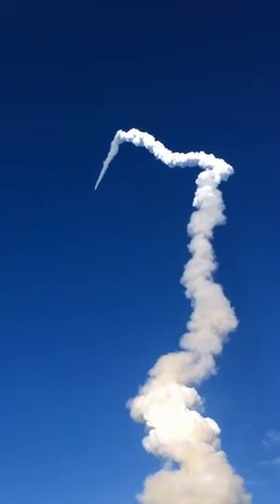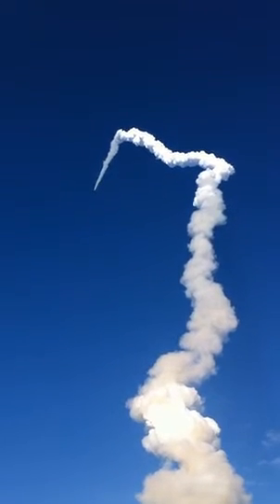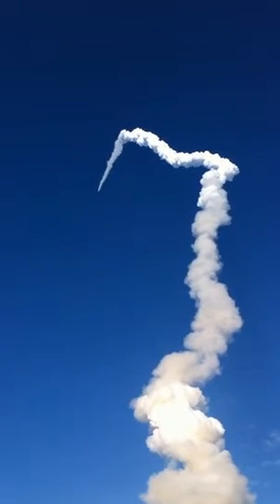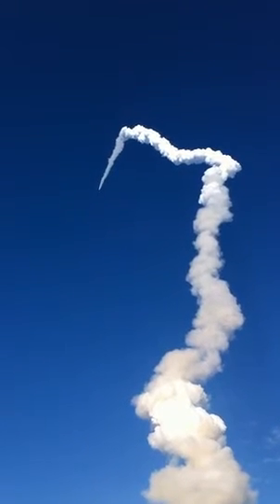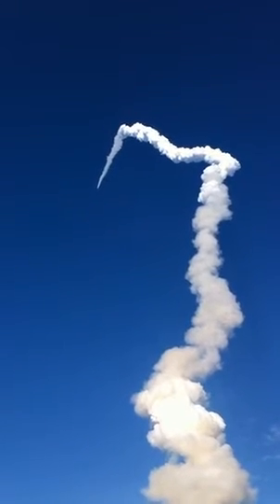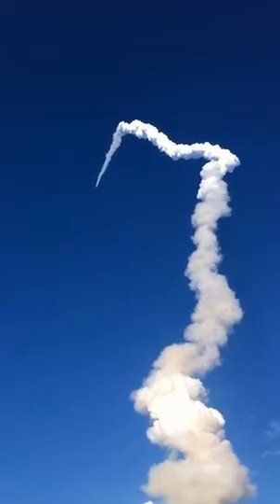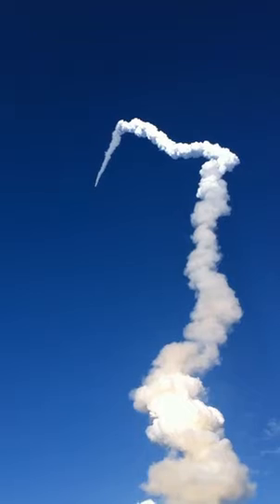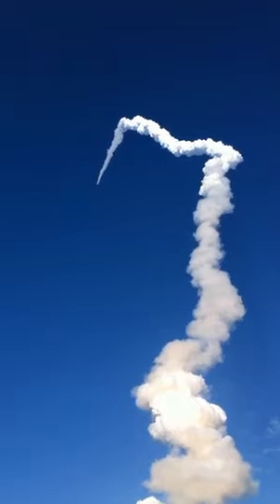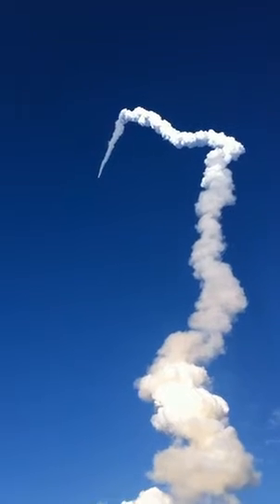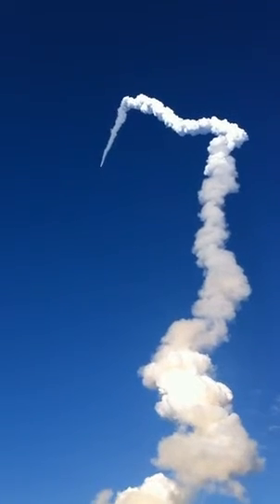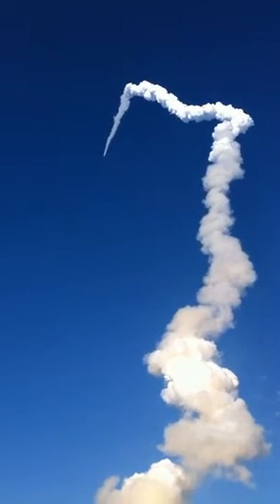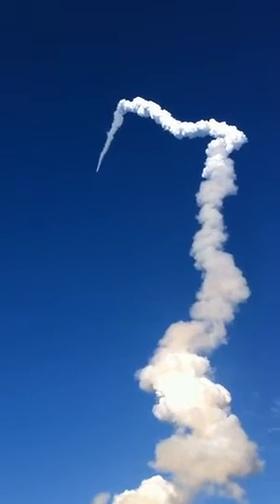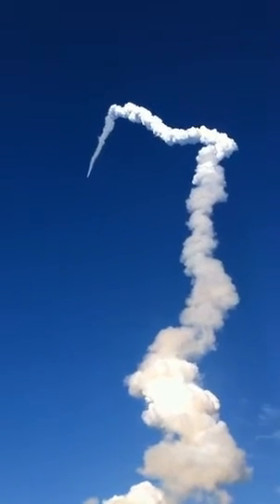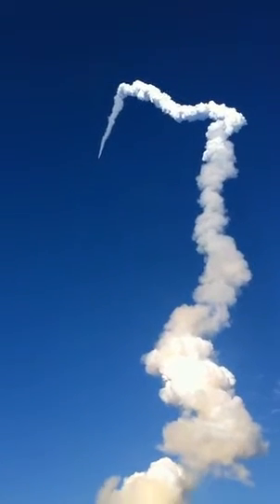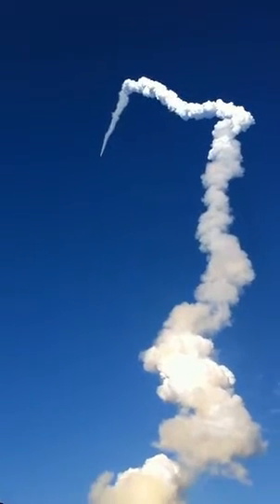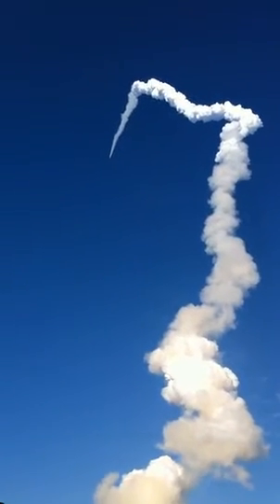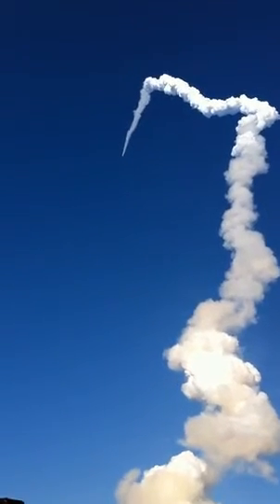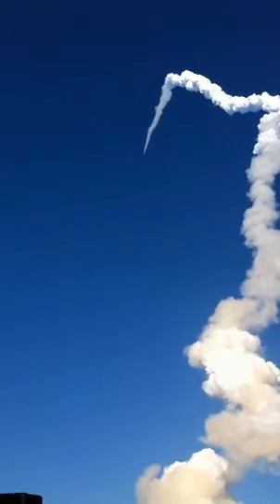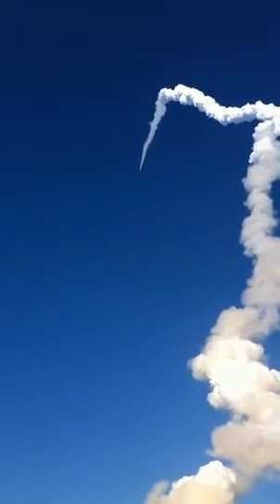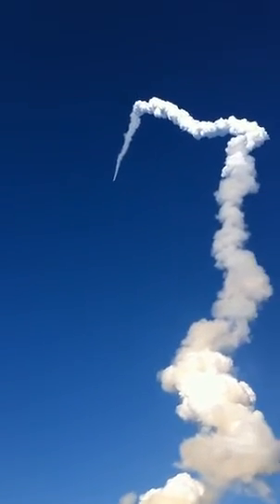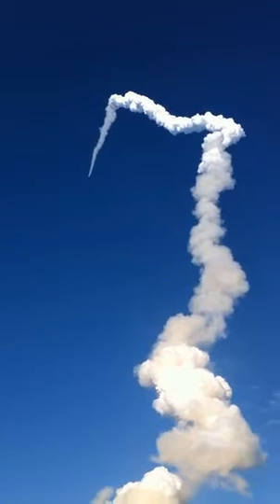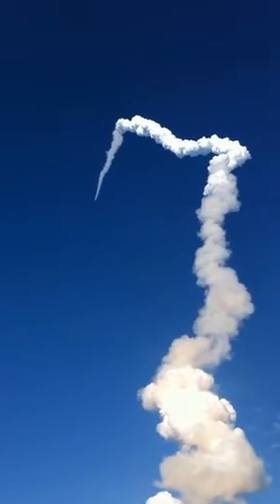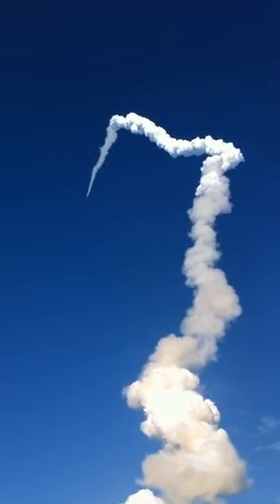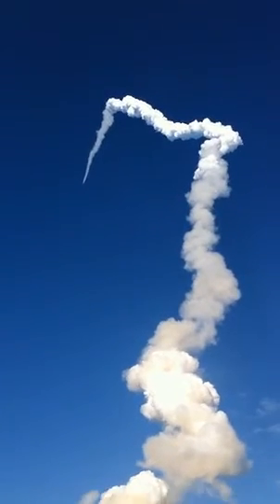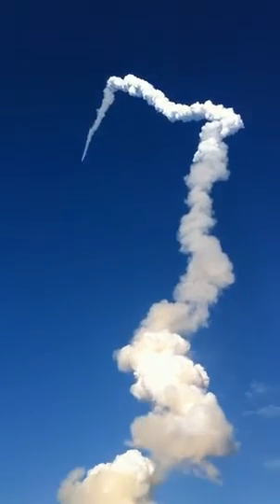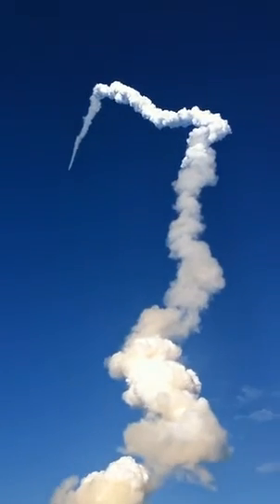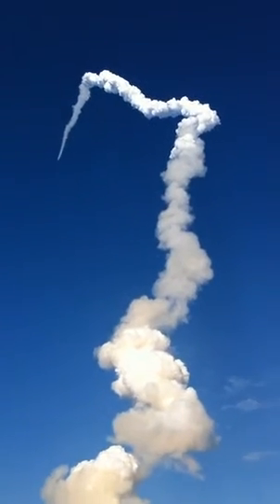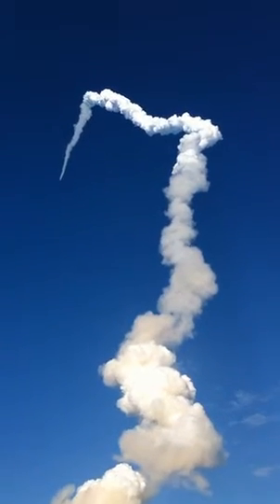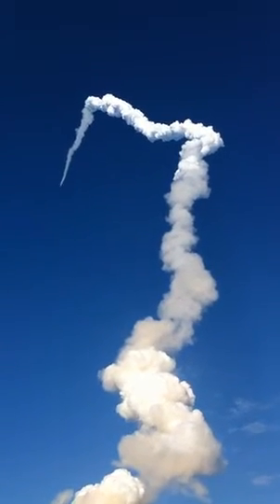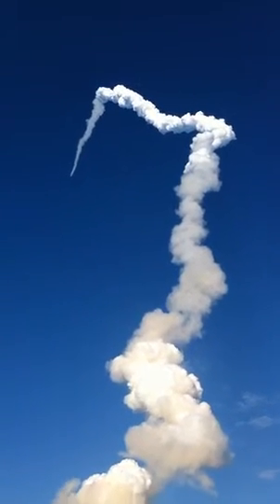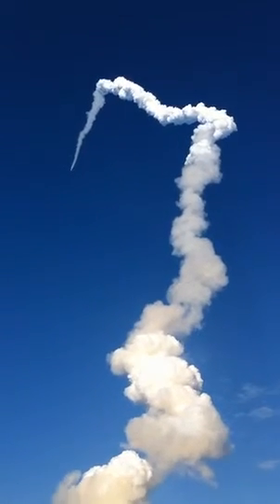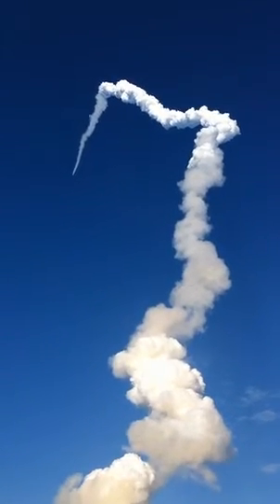One minute 50 seconds into the flight, we're standing by for separation of the twin solid rocket boosters. Discovery now traveling 2,695 miles per hour, altitude 24 miles, downrange from the Kennedy Space Center 29 miles.